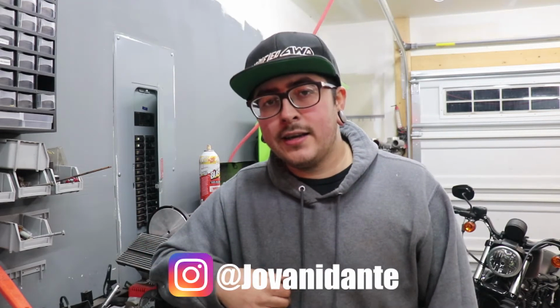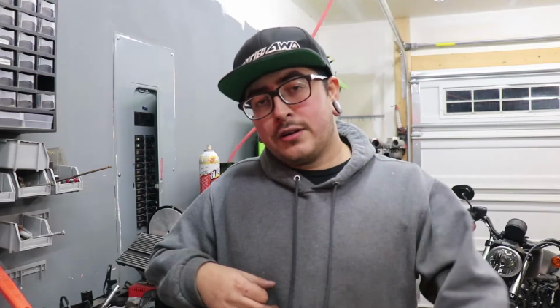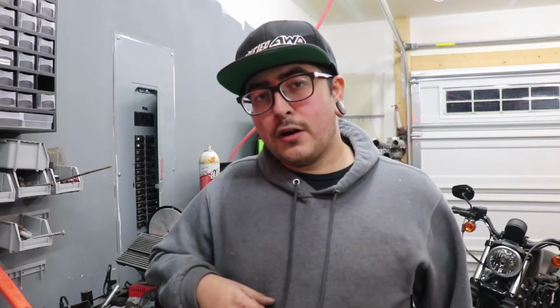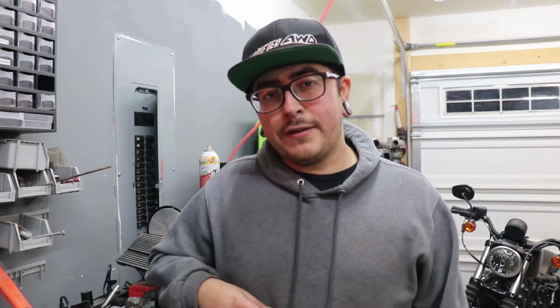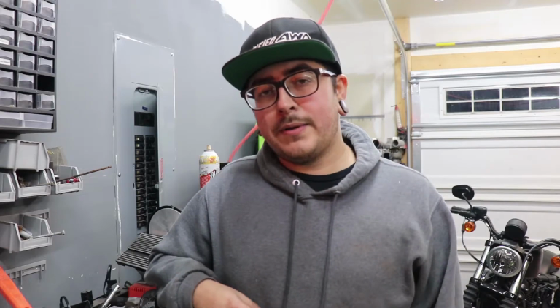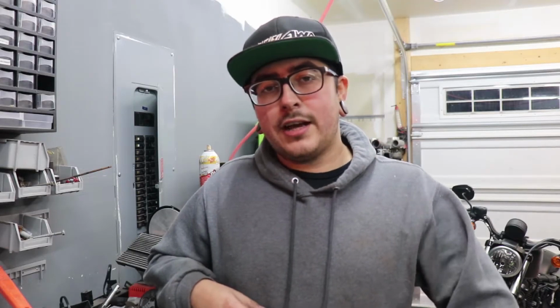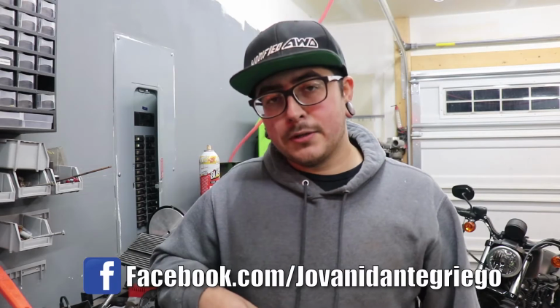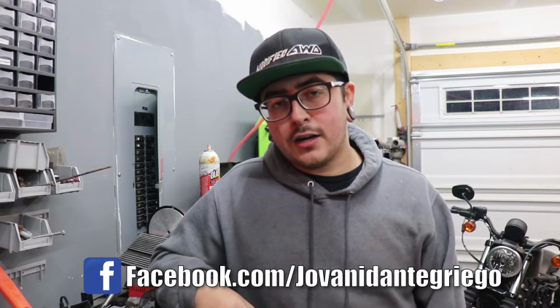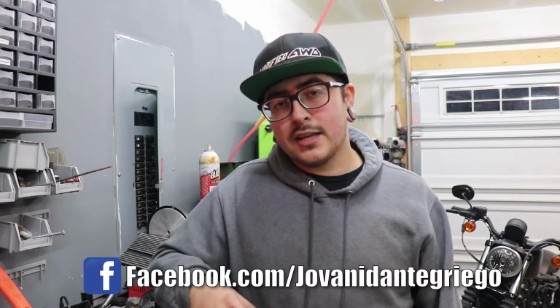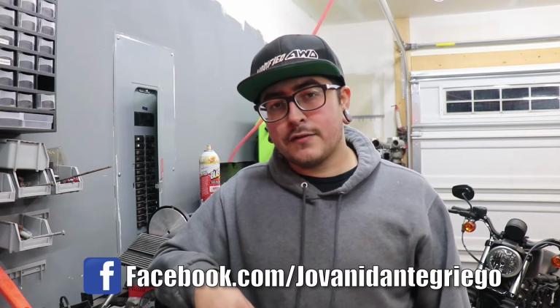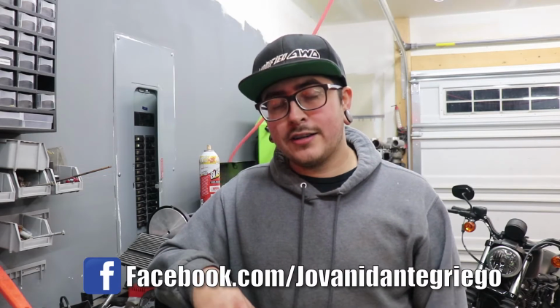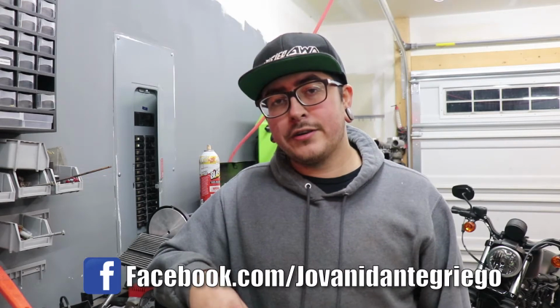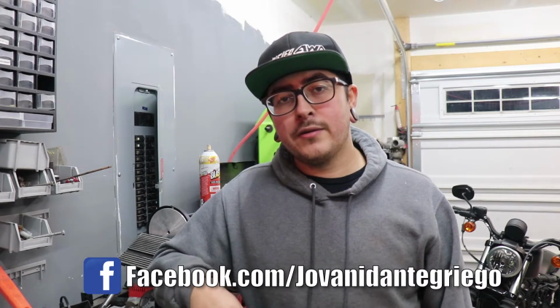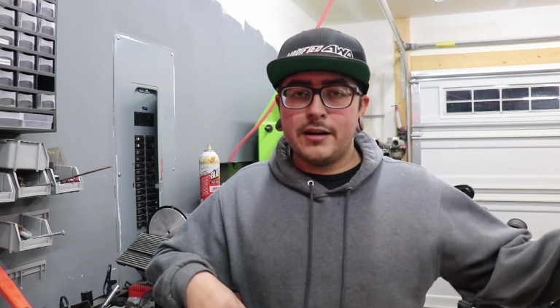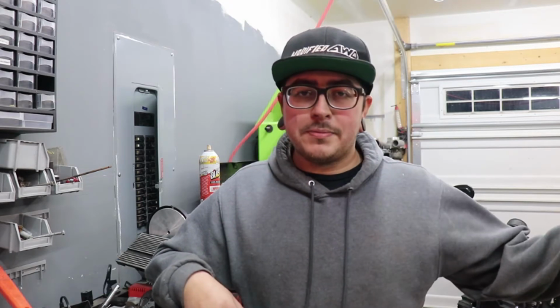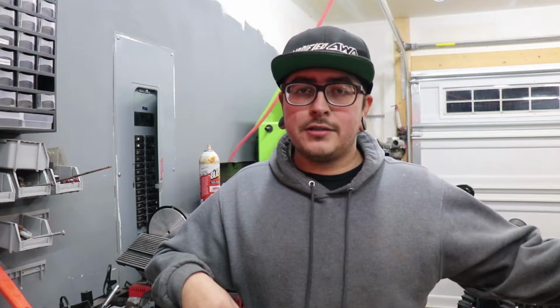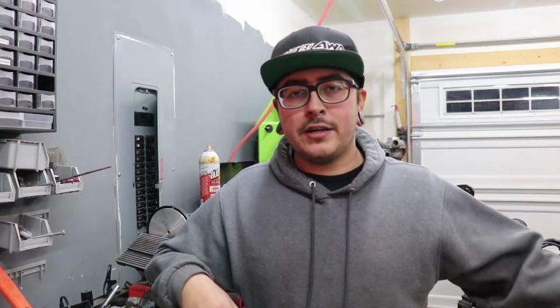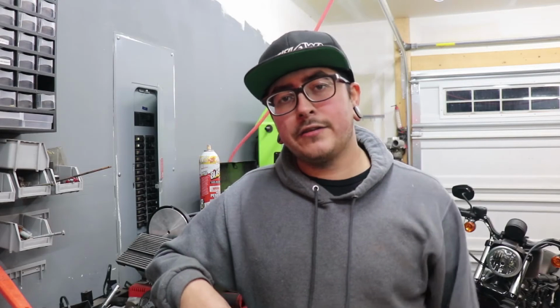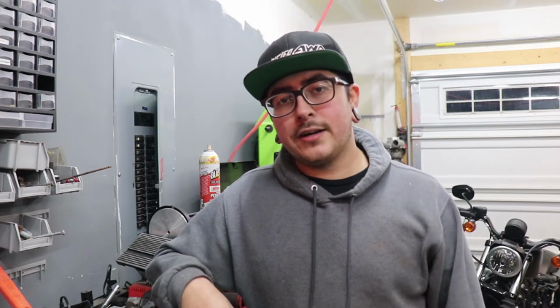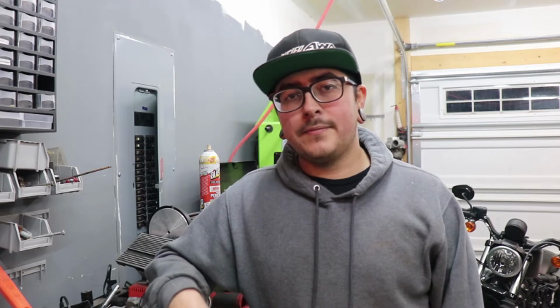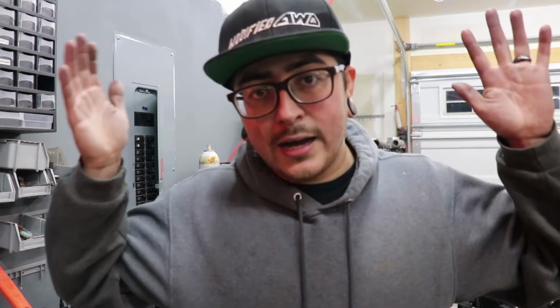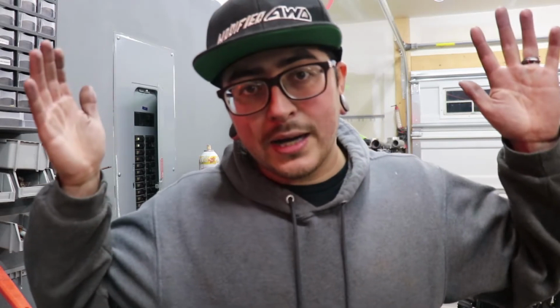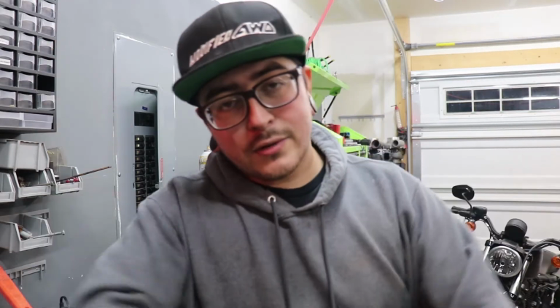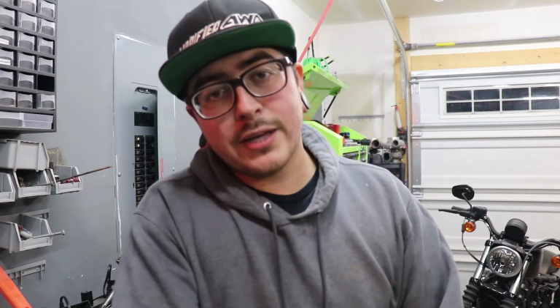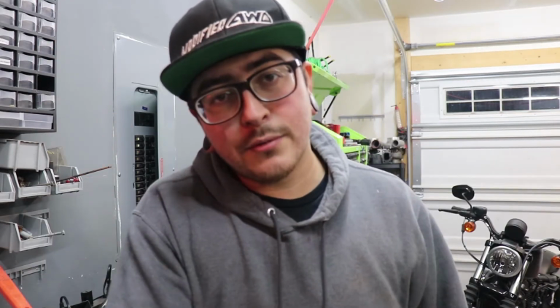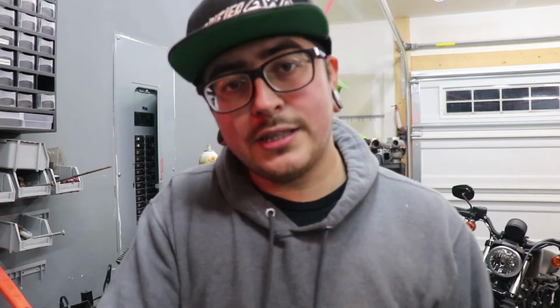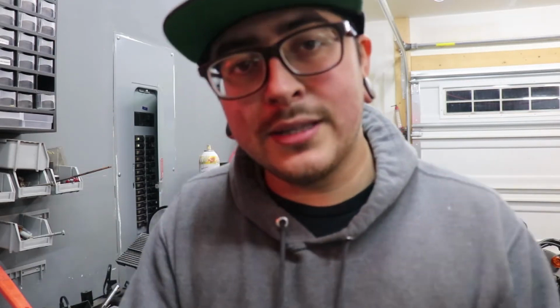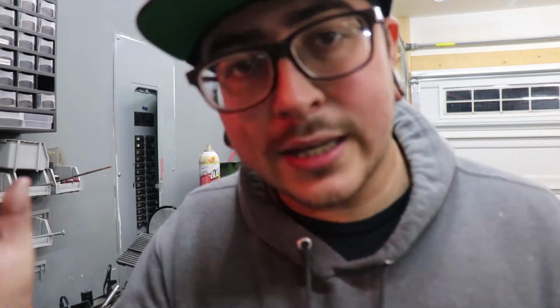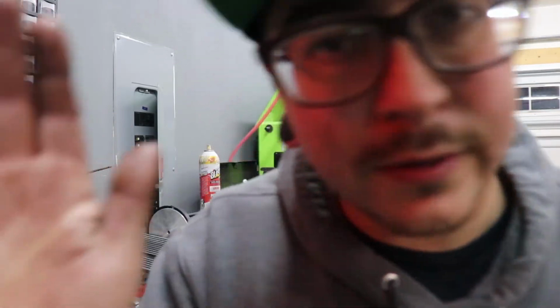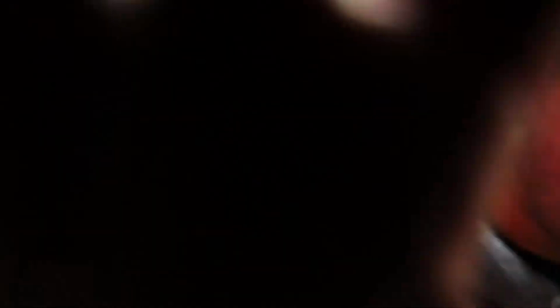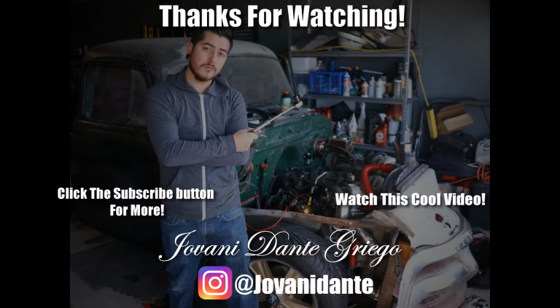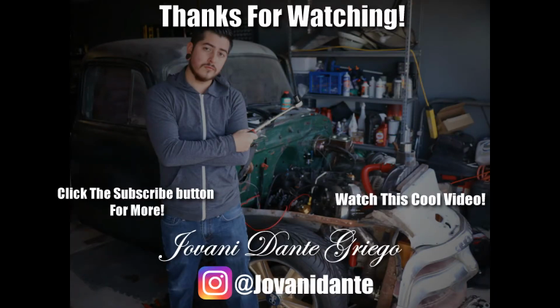You can also follow my Facebook page at Facebook.com/GiovanniDanteGriego, hit up my website GiovanniDanteGriego.com. I hope you guys have a wonderful day and I will see you in the next one.